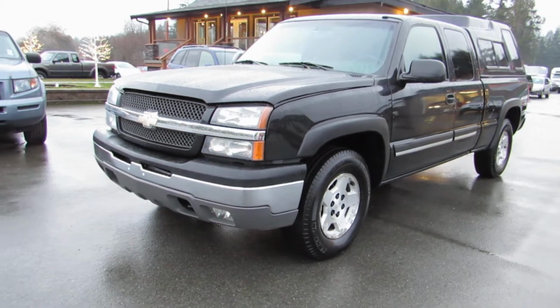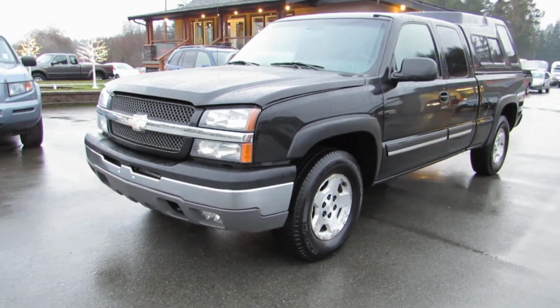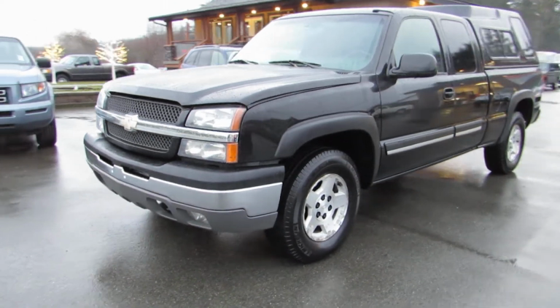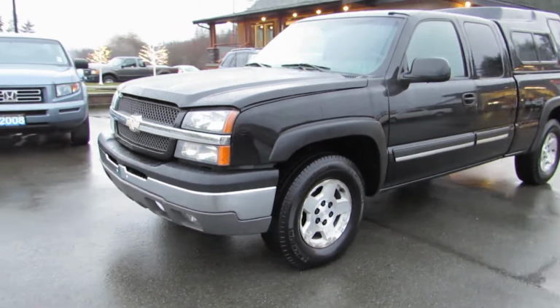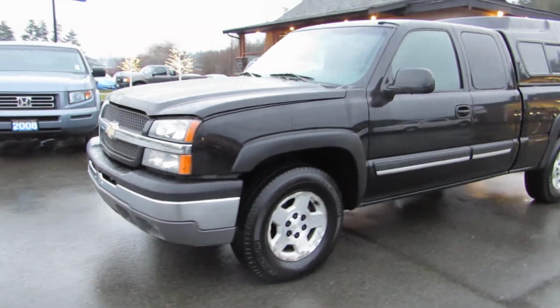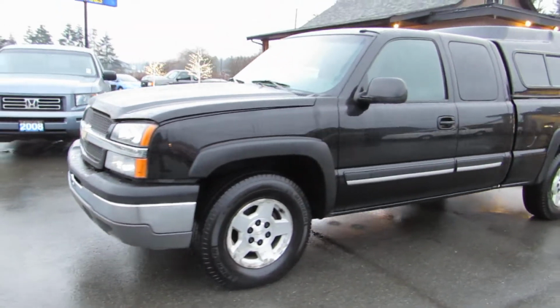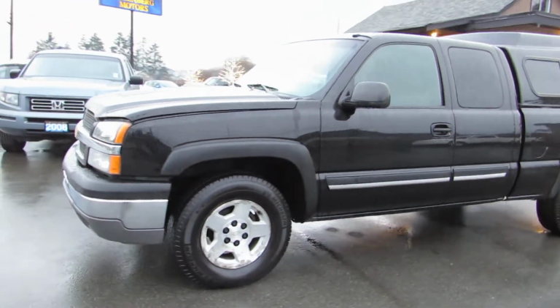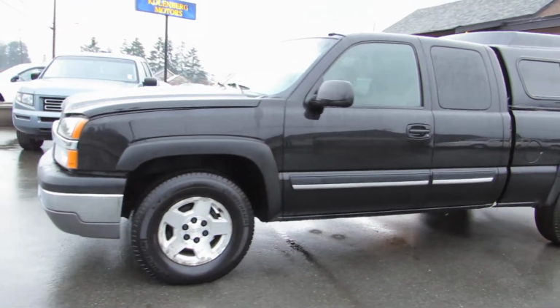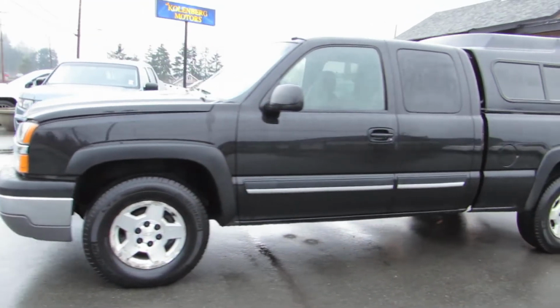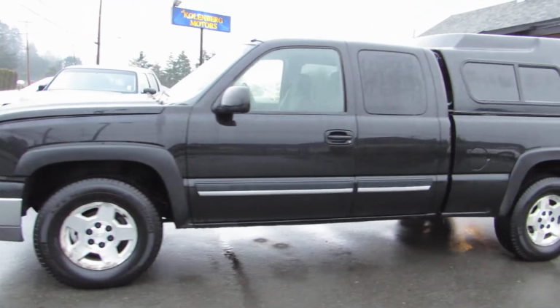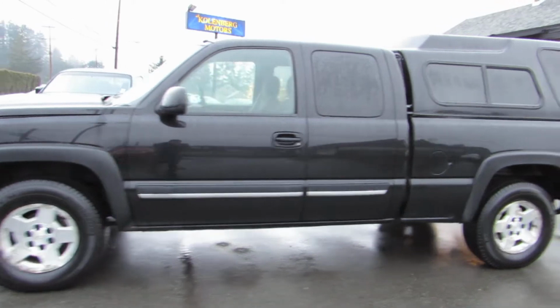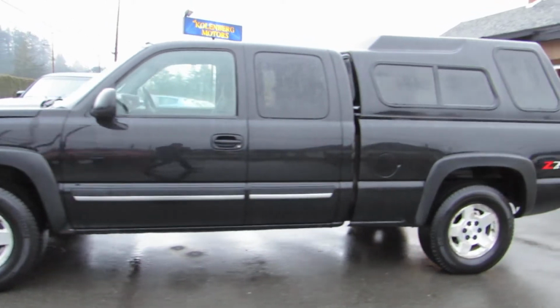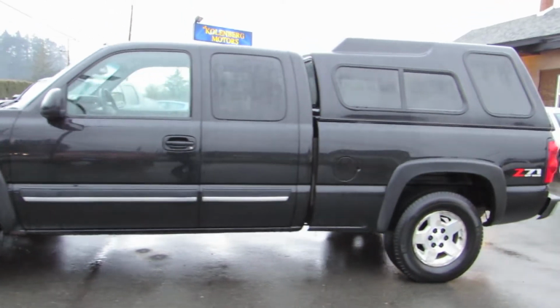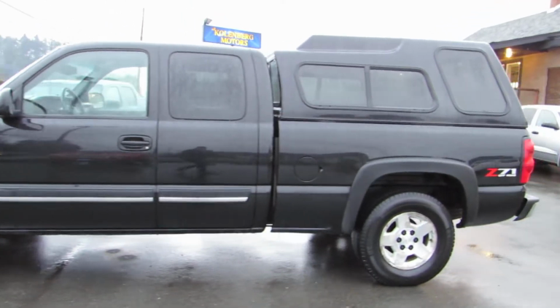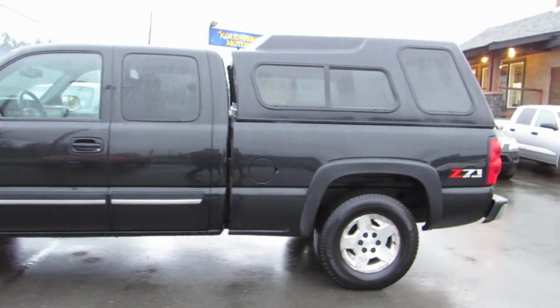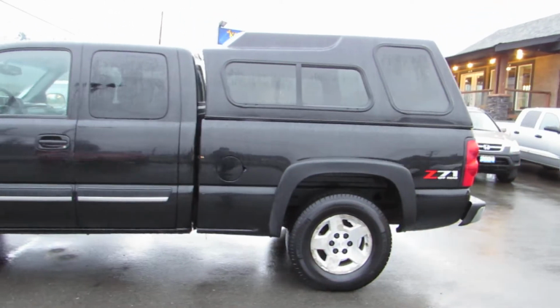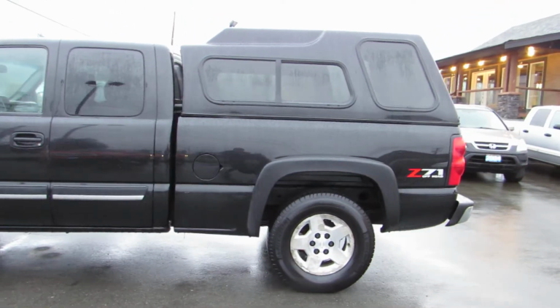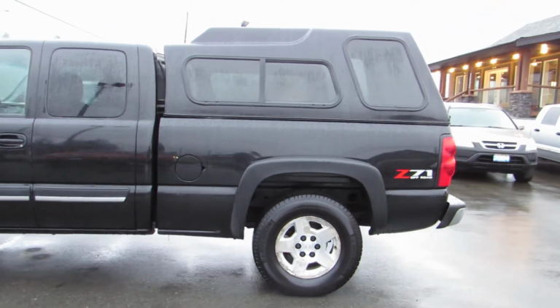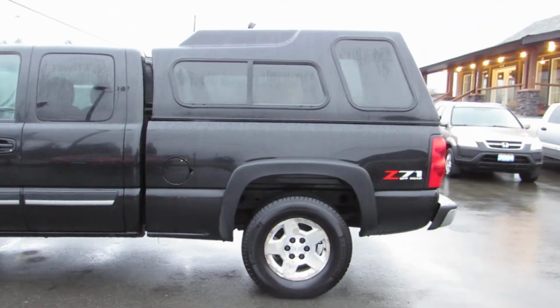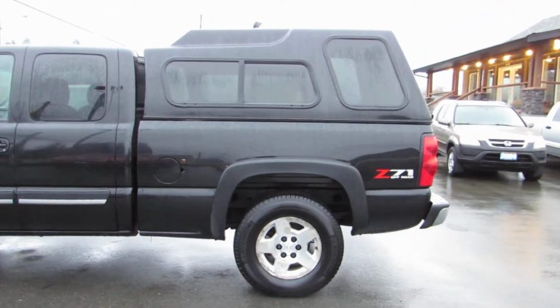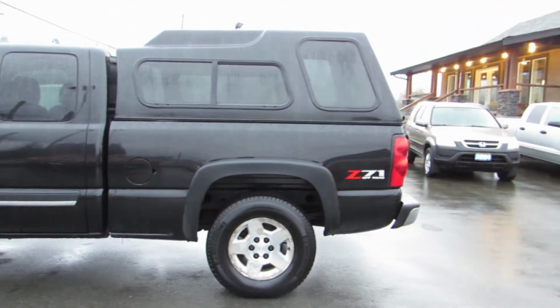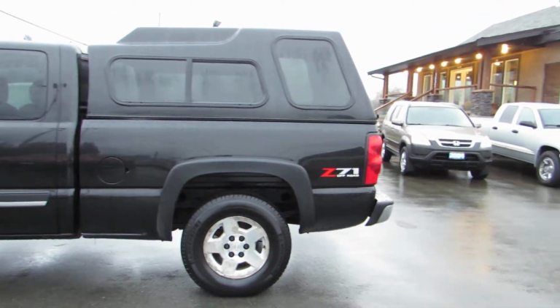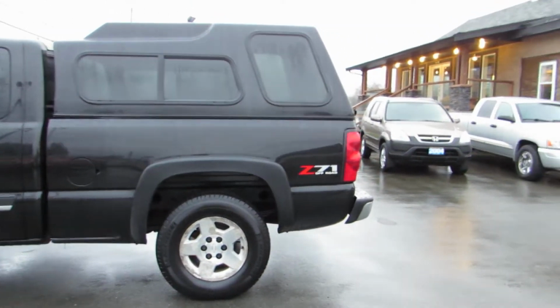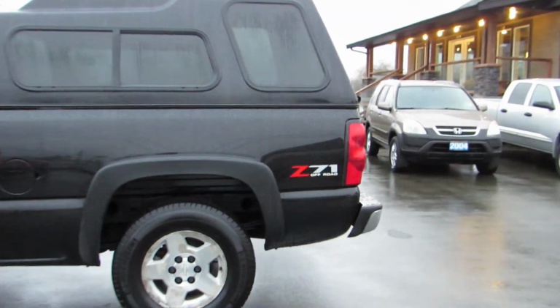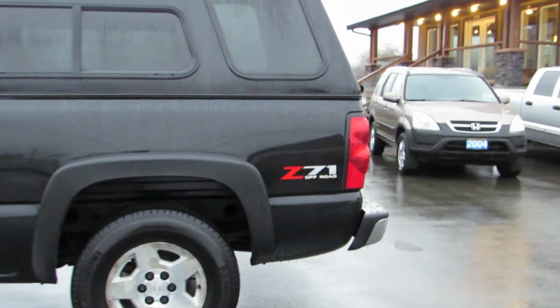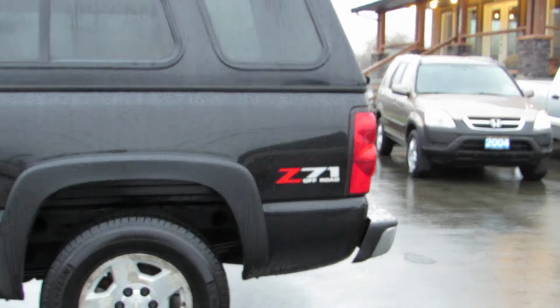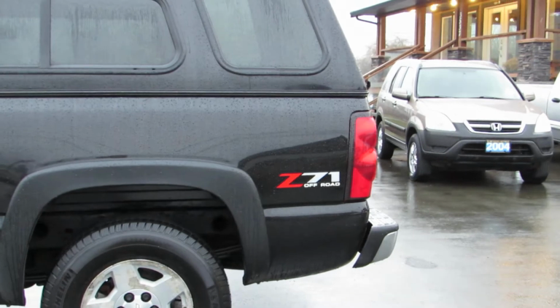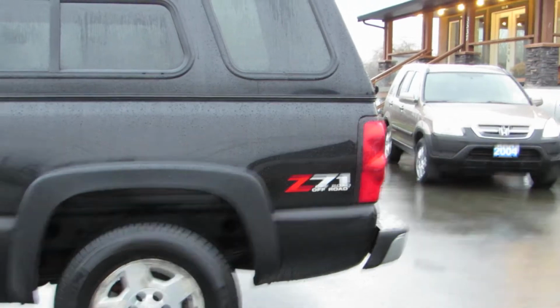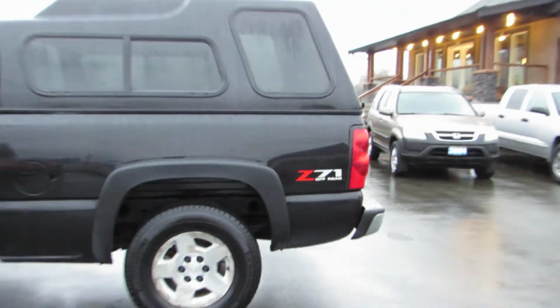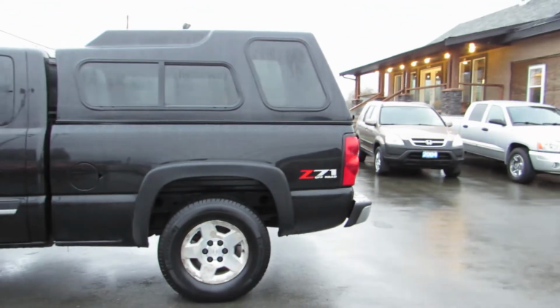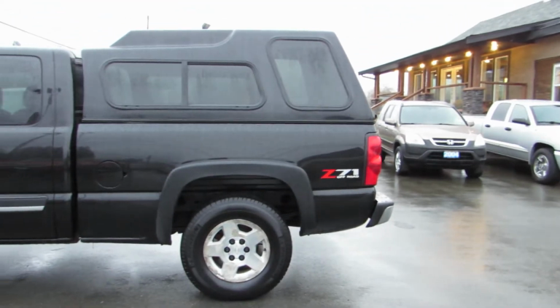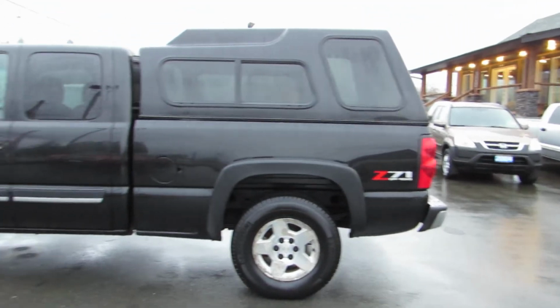2004 Chevrolet Silverado, extended cab, short box, four-wheel drive with a Z71 off-road package. It also has the colour match canopy as well.